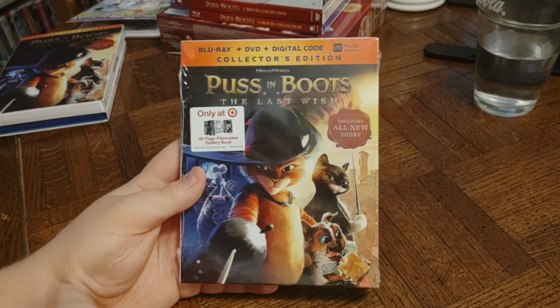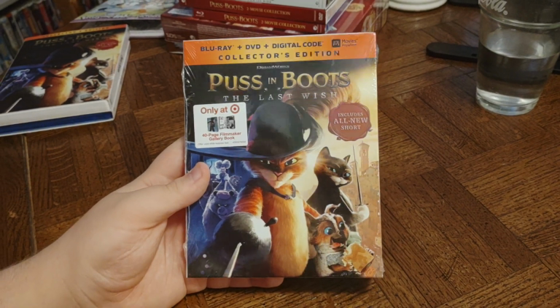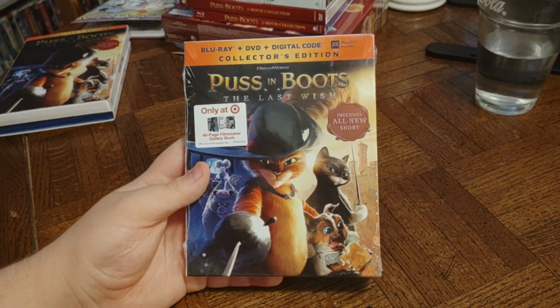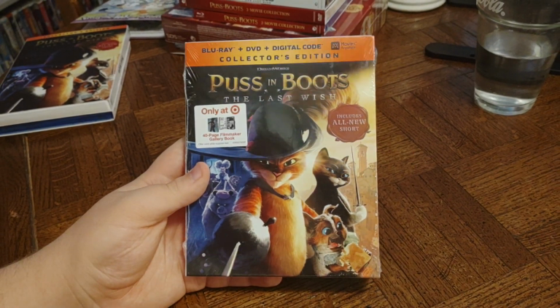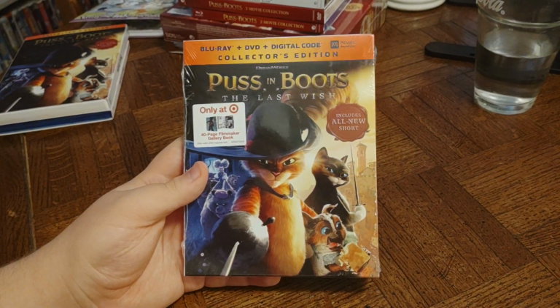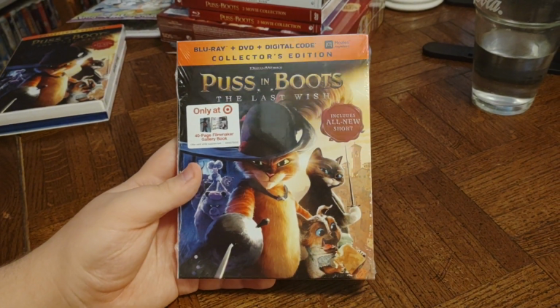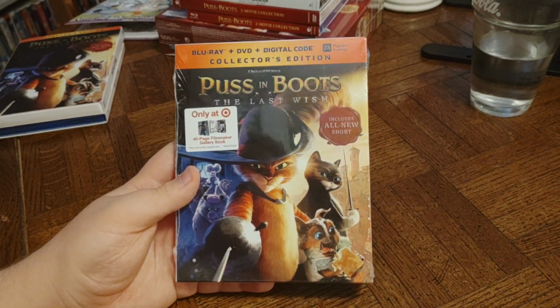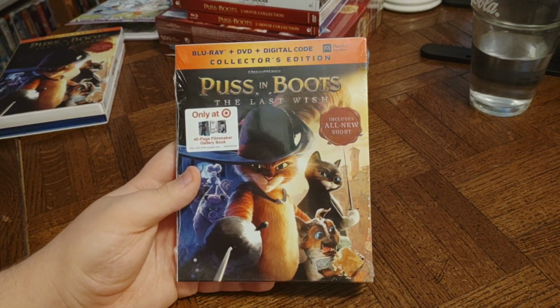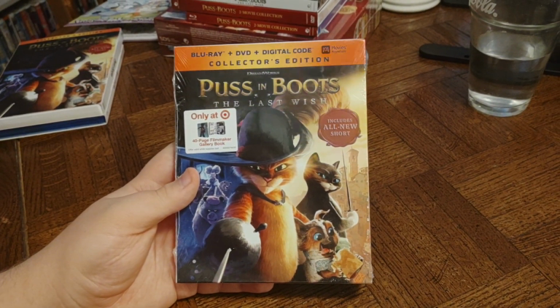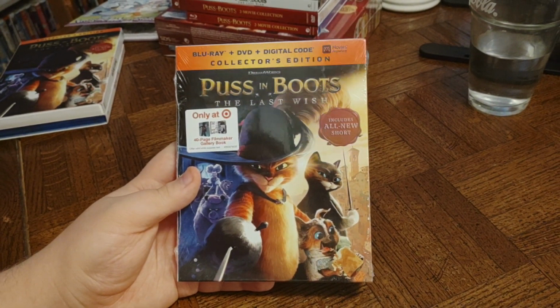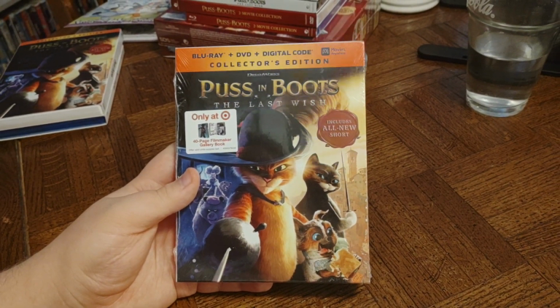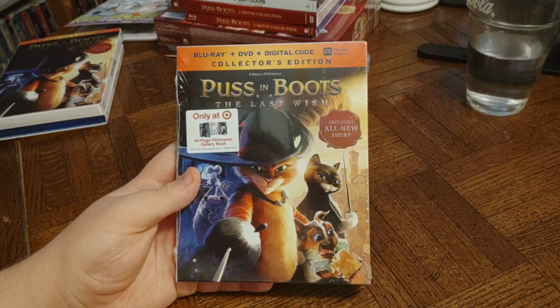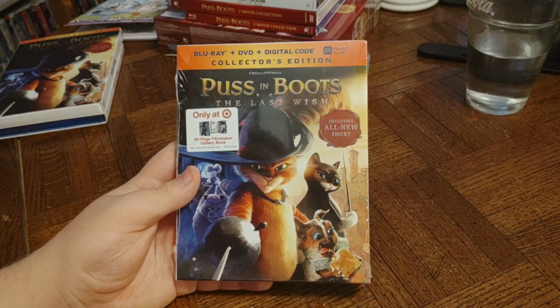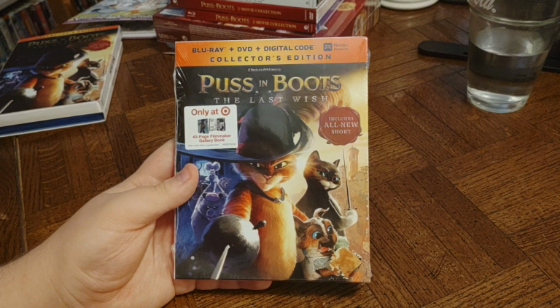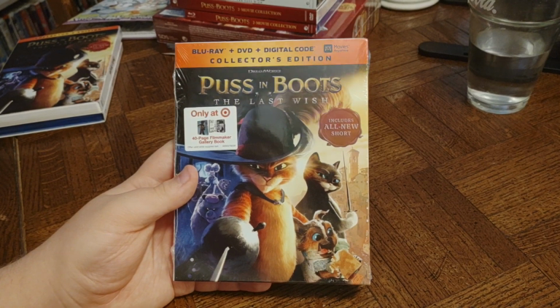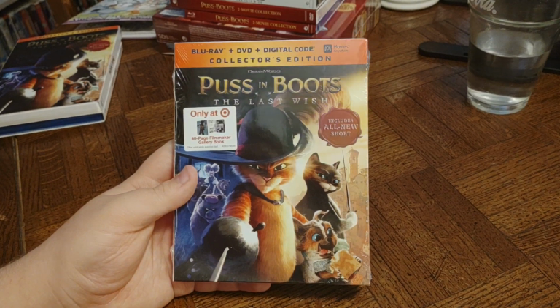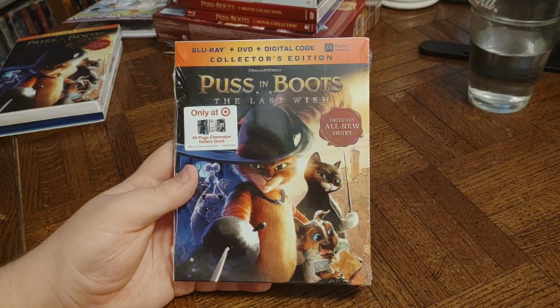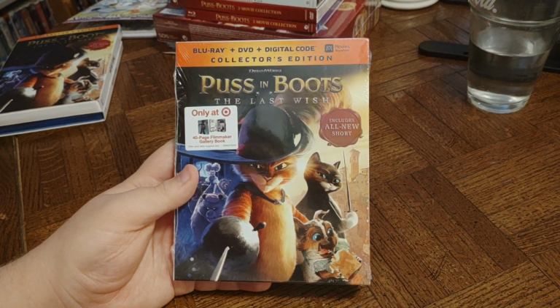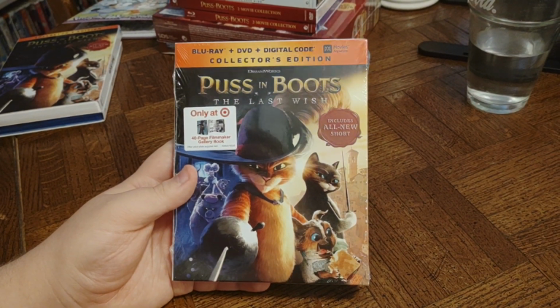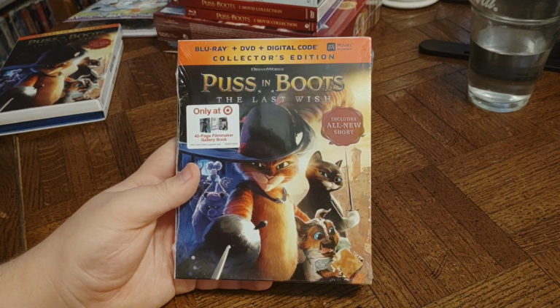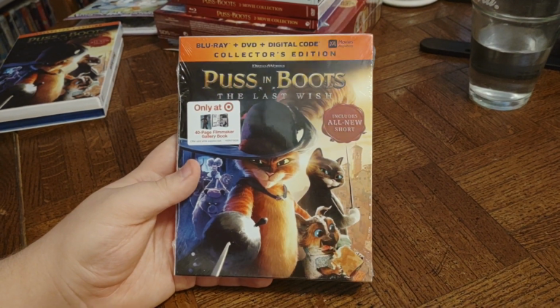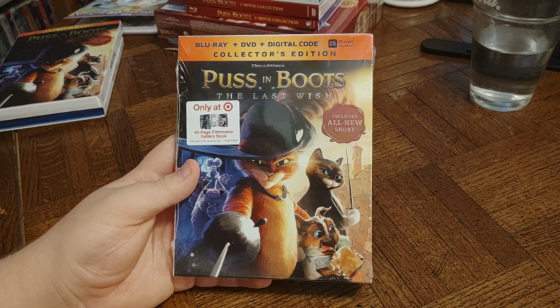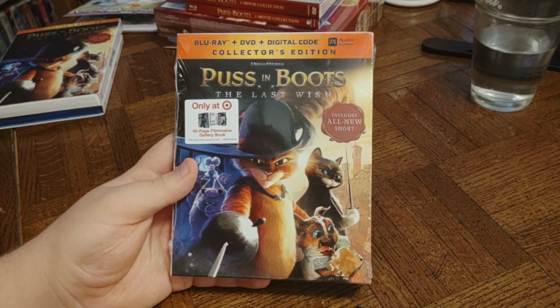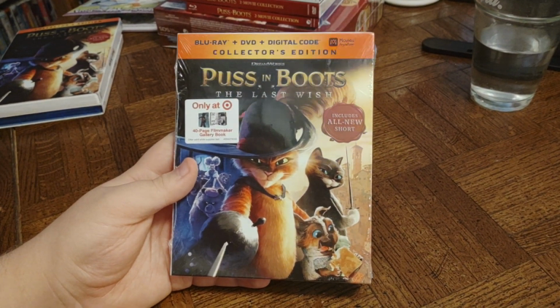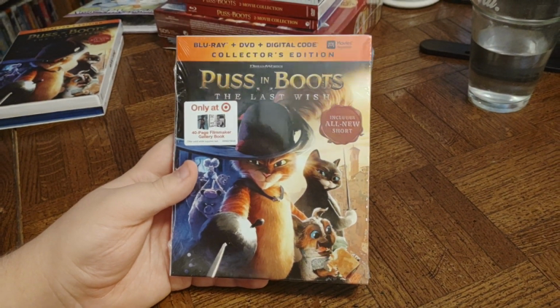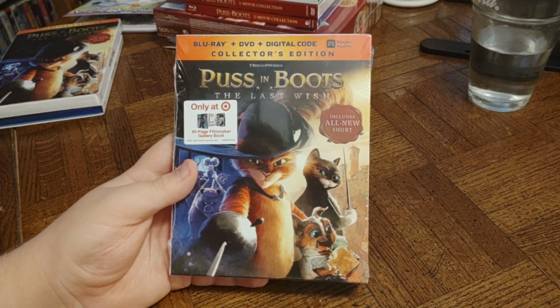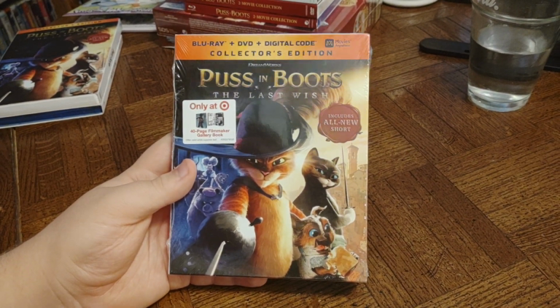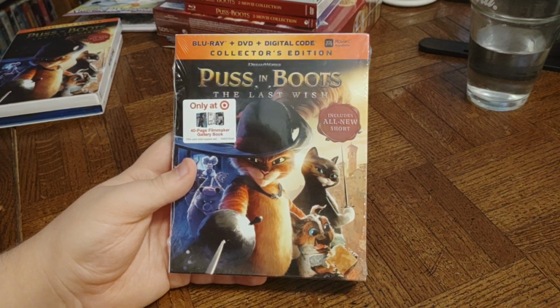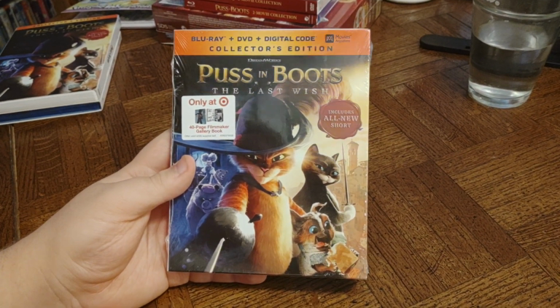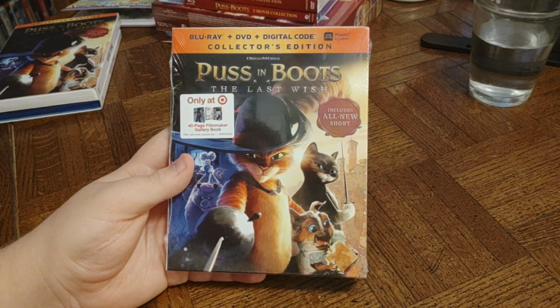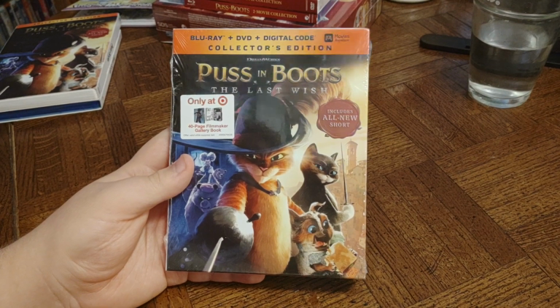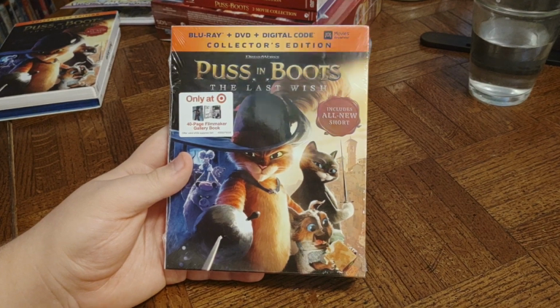Next we have a Blu-ray plus DVD plus digital code Collector's Edition DreamWorks Puss in Boots: The Last Wish. Includes all new short, and this is a Target exclusive.